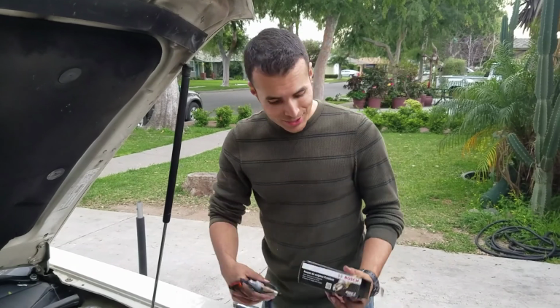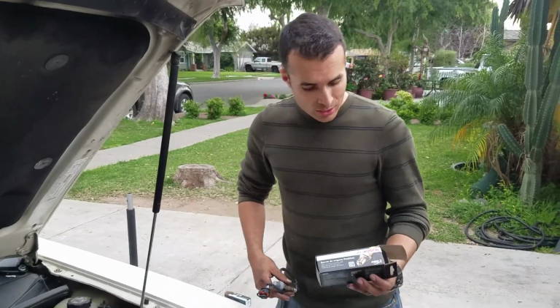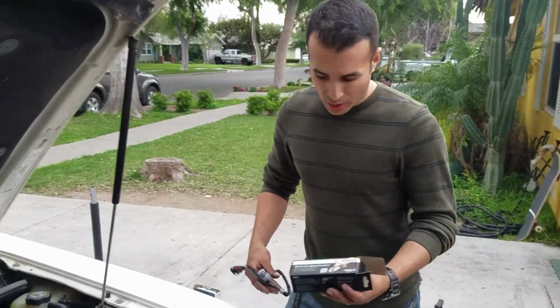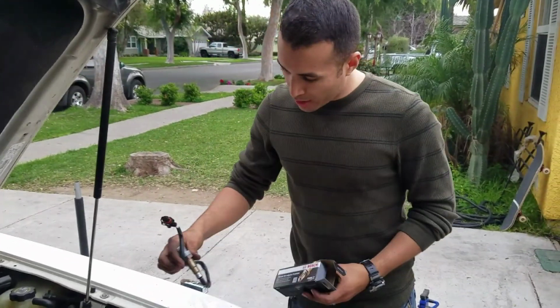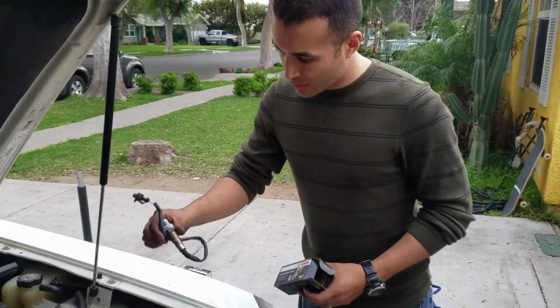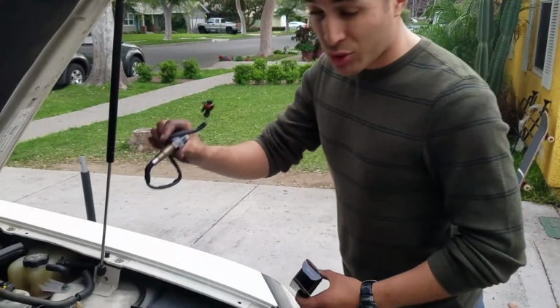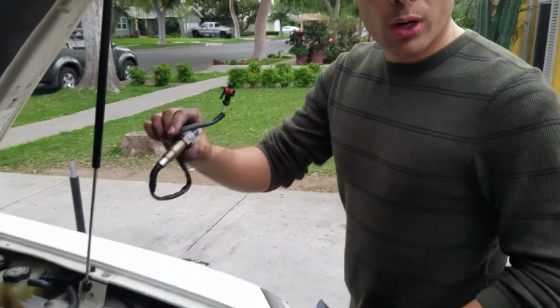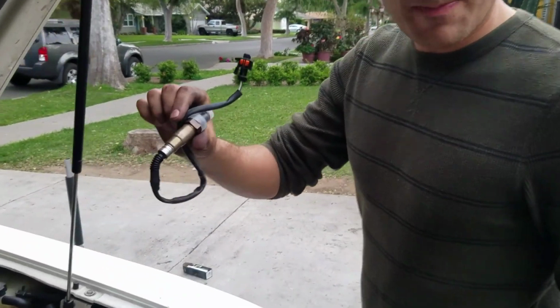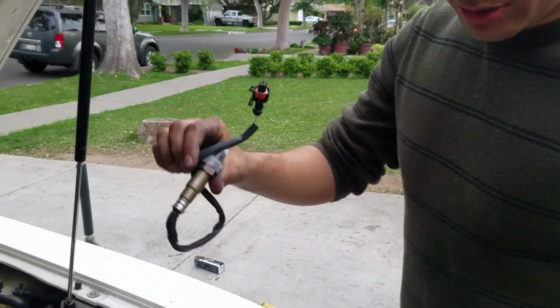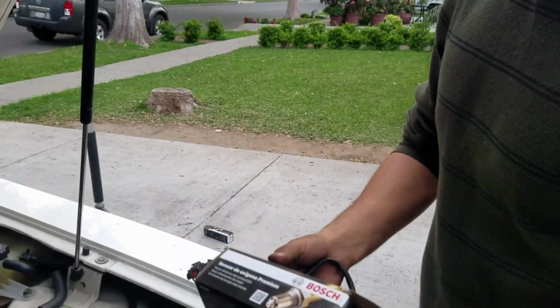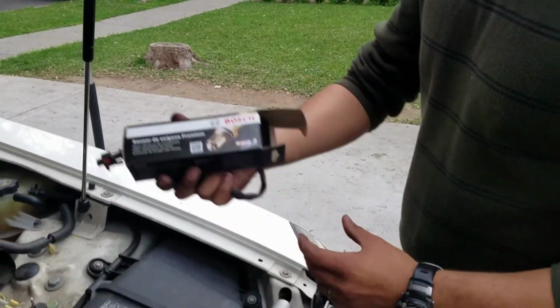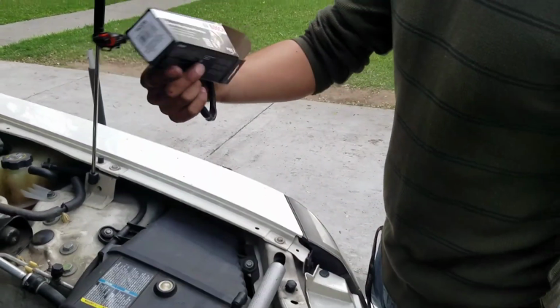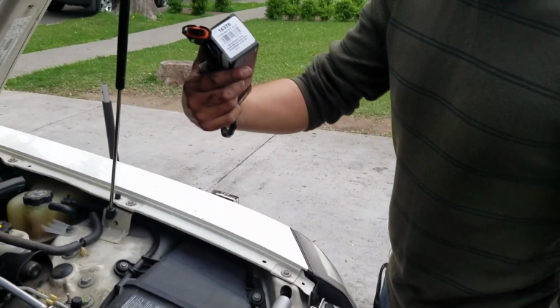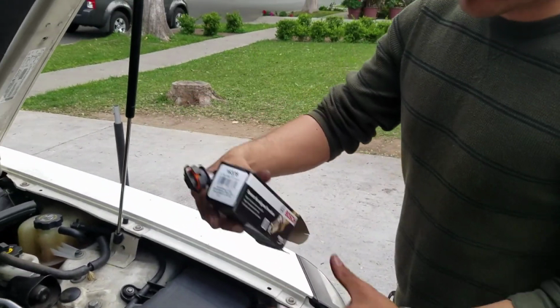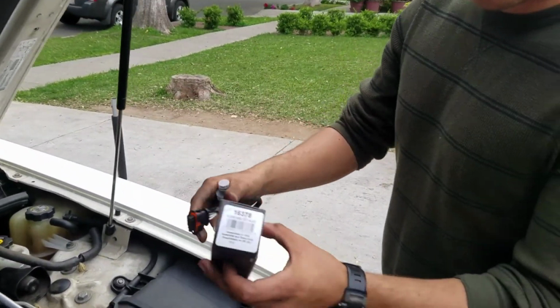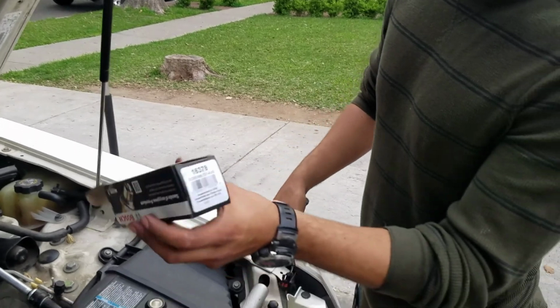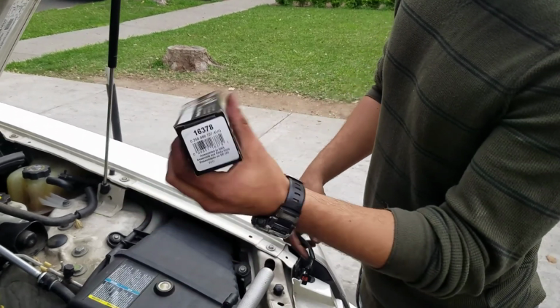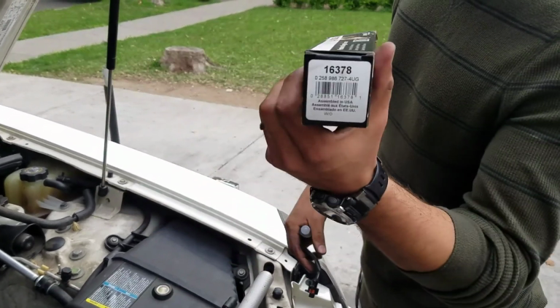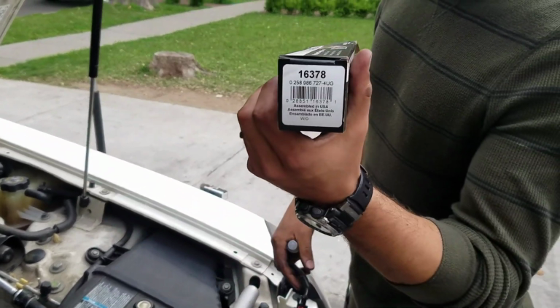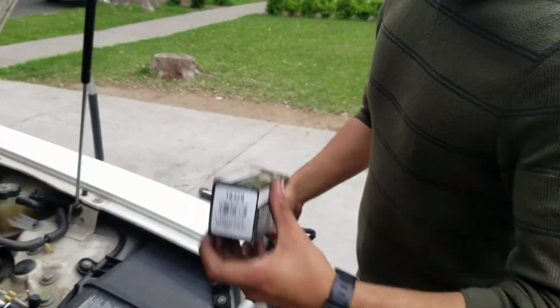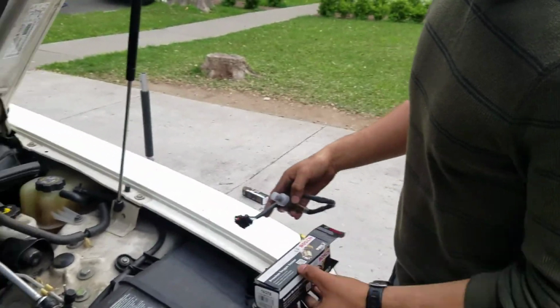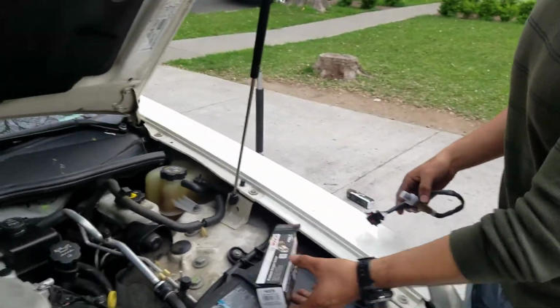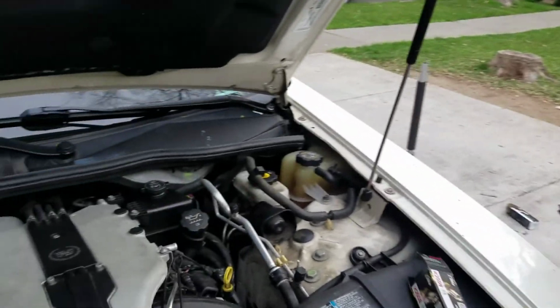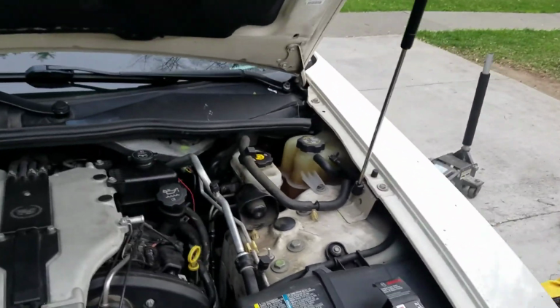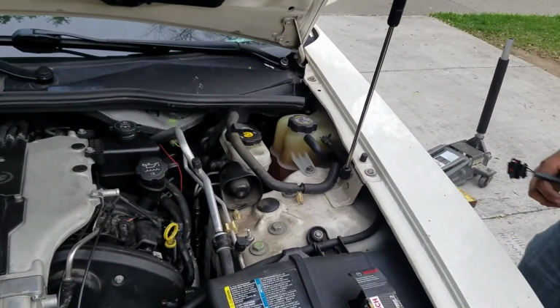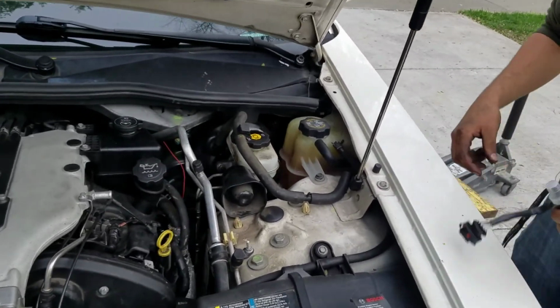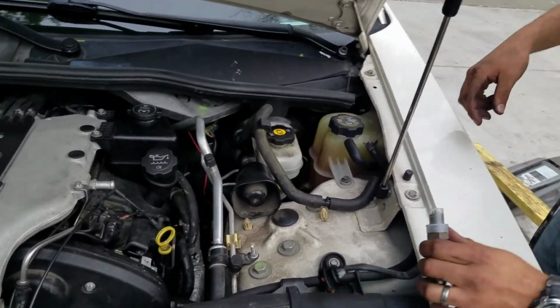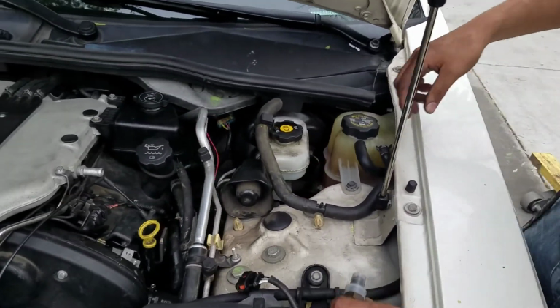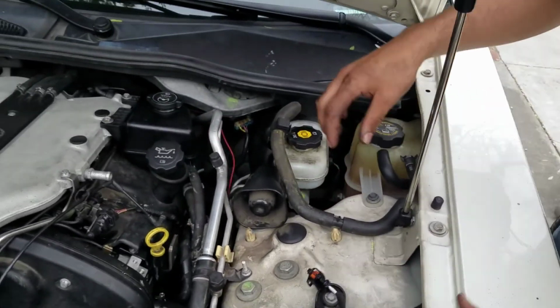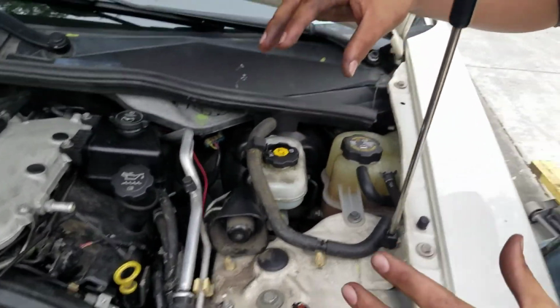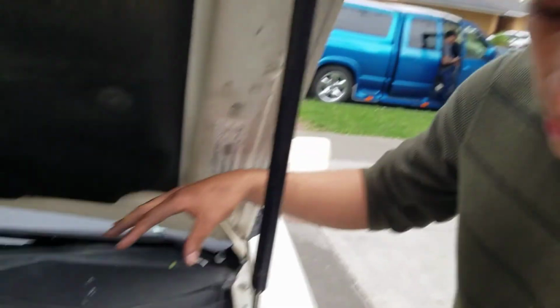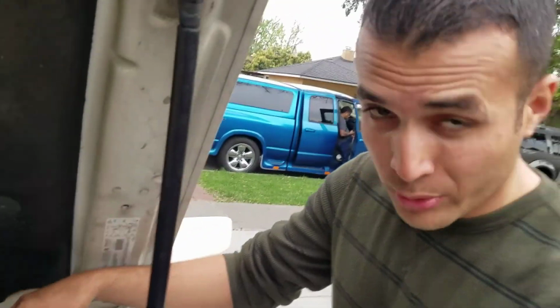So today we've got sensor one bank two. We have this brand right here — this is the item number — so if you guys want to order that.